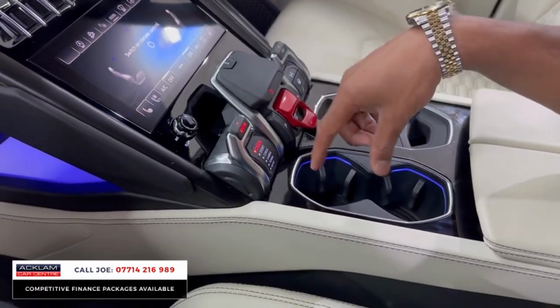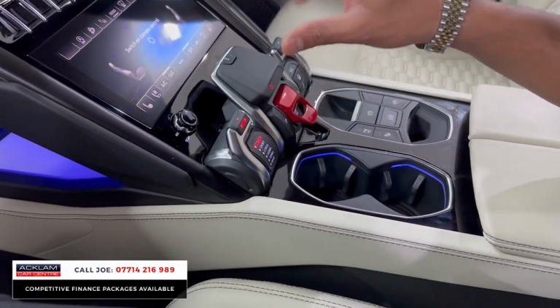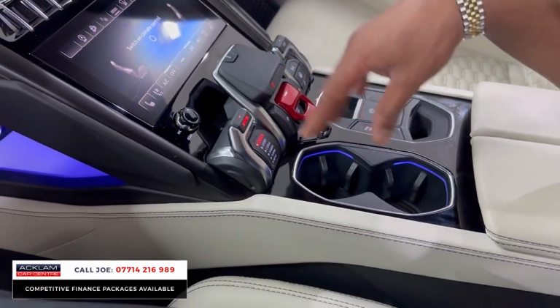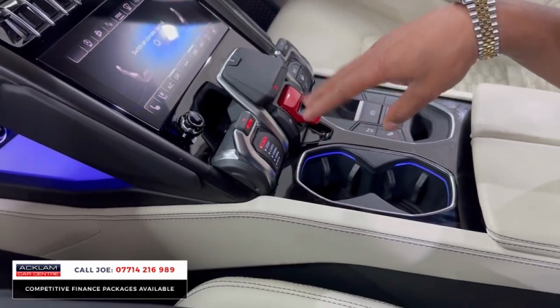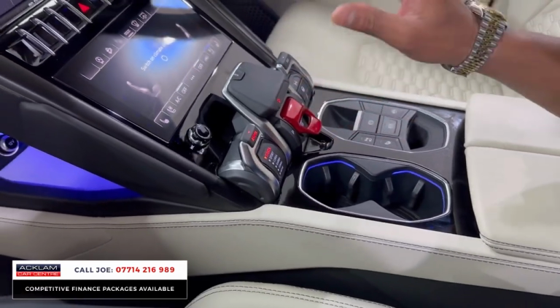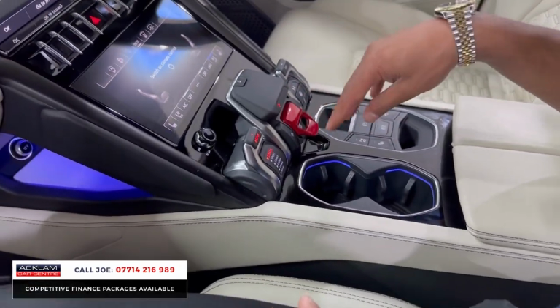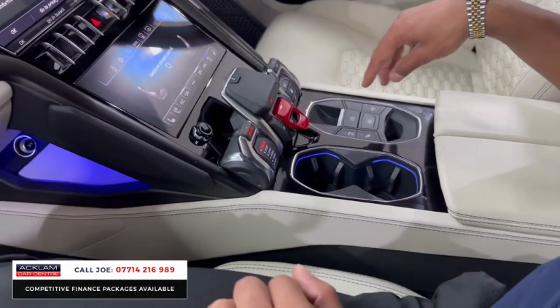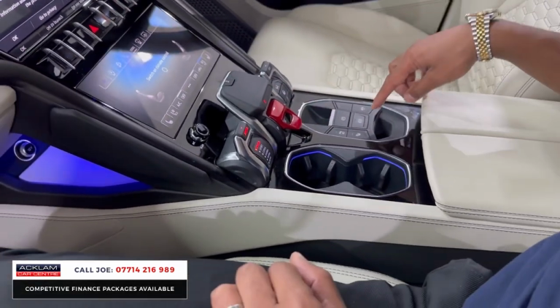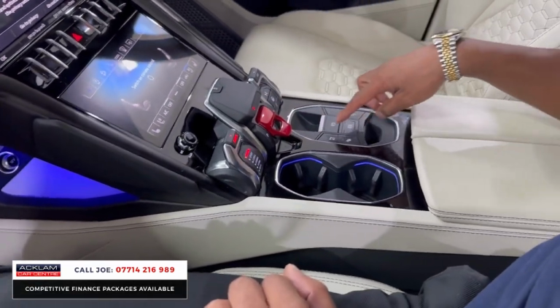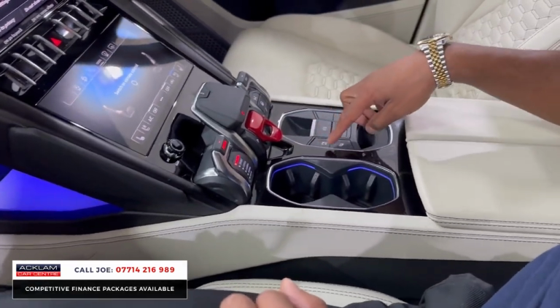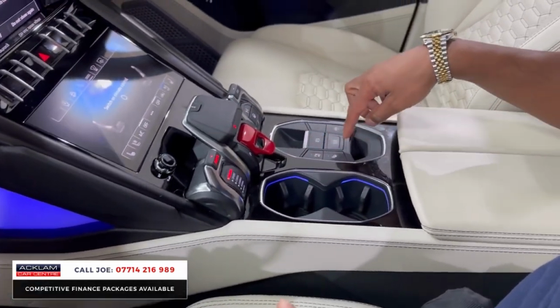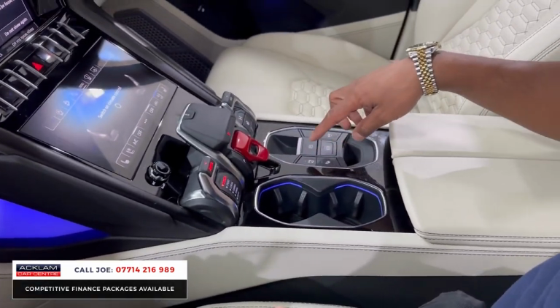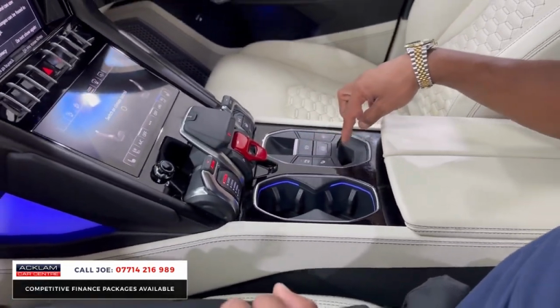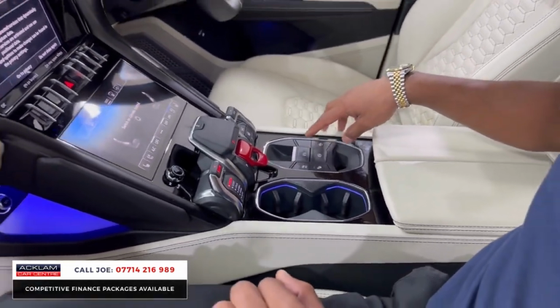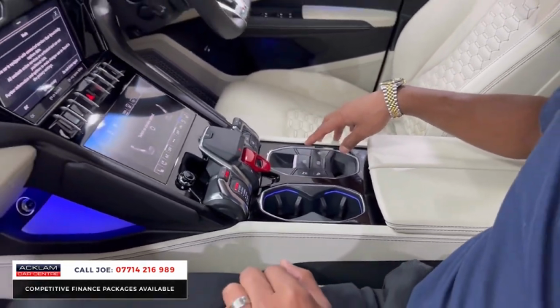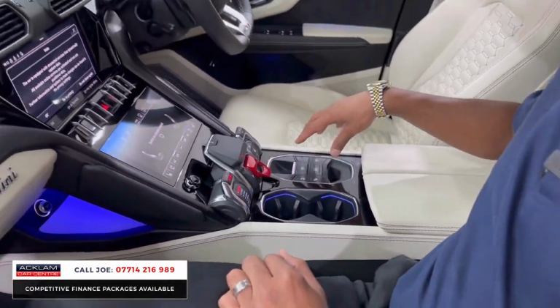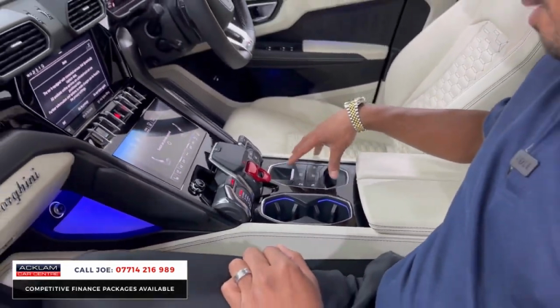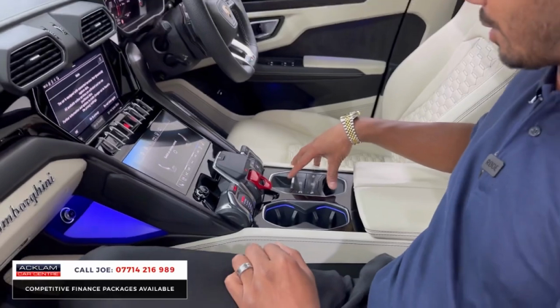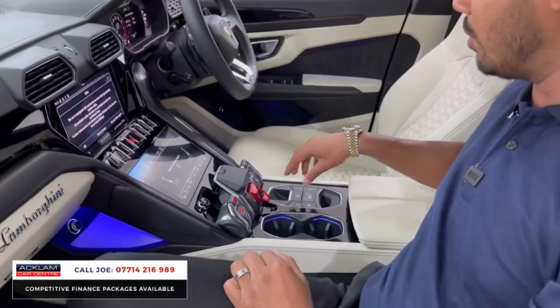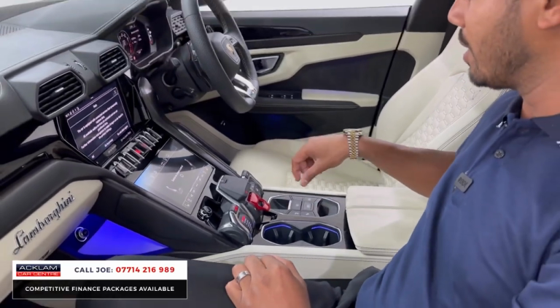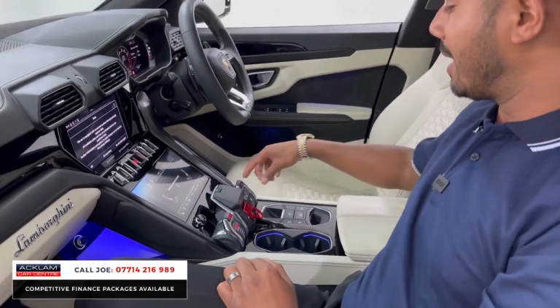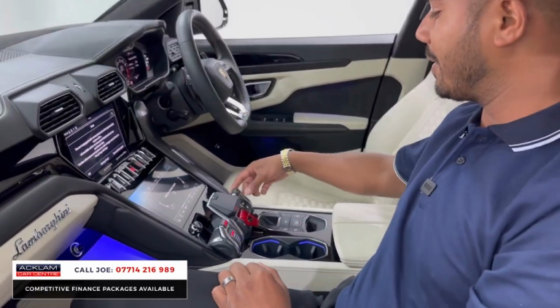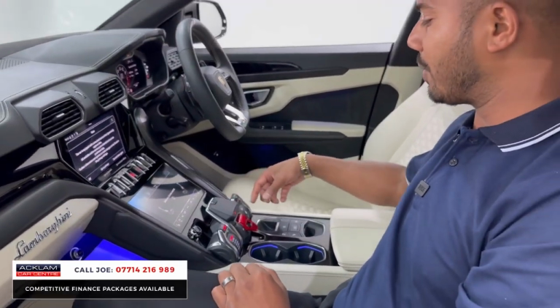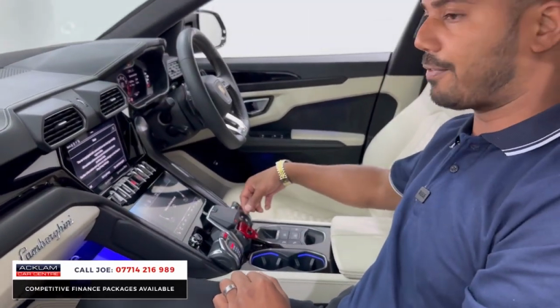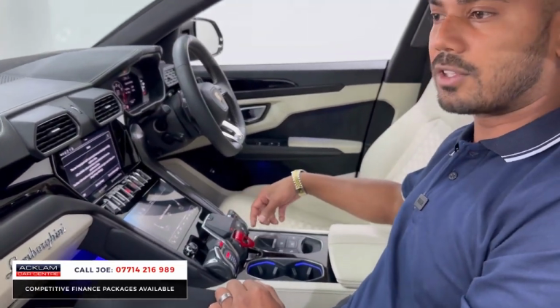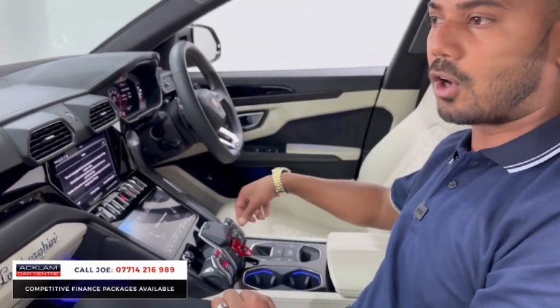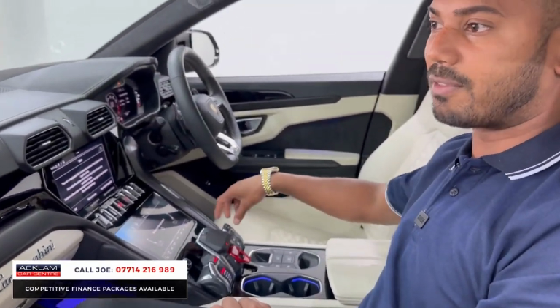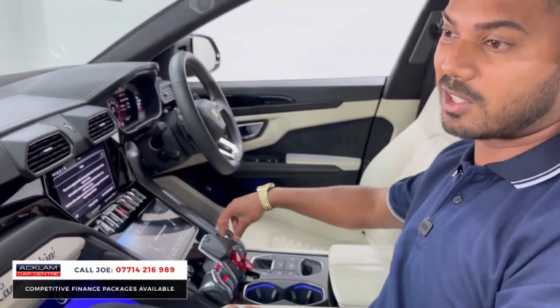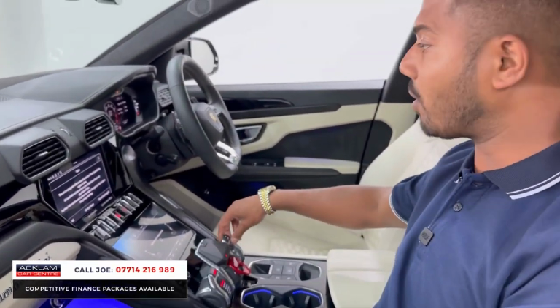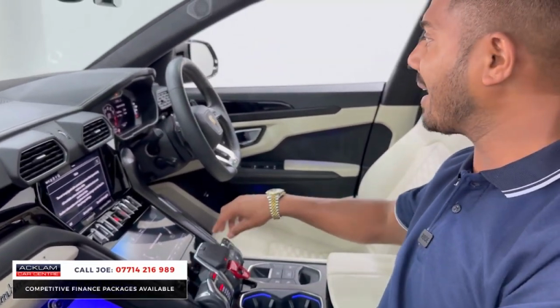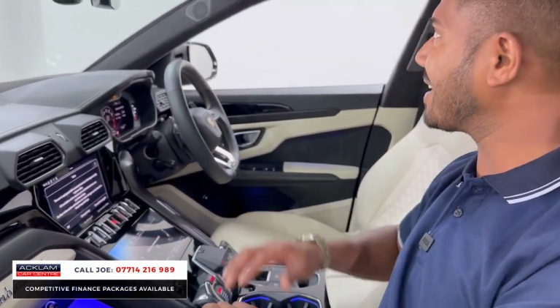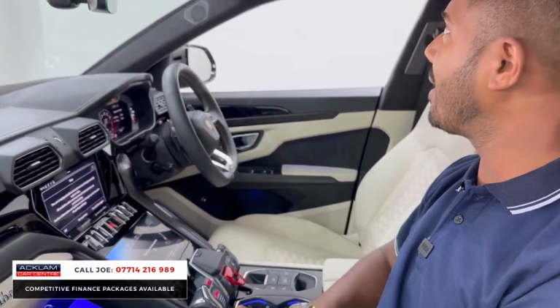Make it louder, quieter, do what you want. All the parking assist options are here, automatic hold, and the different sport settings as well.